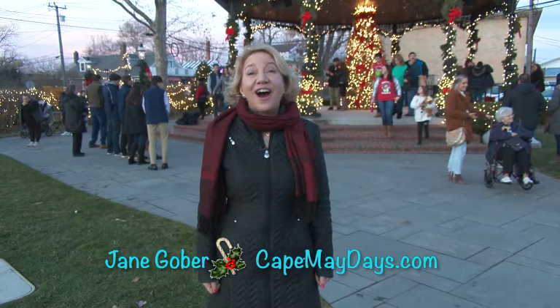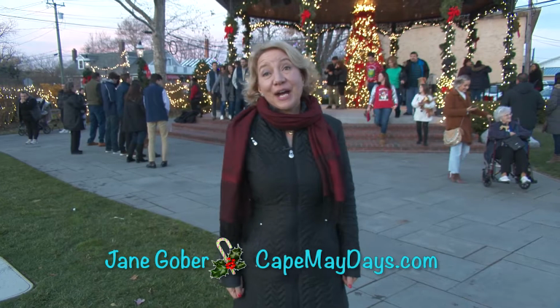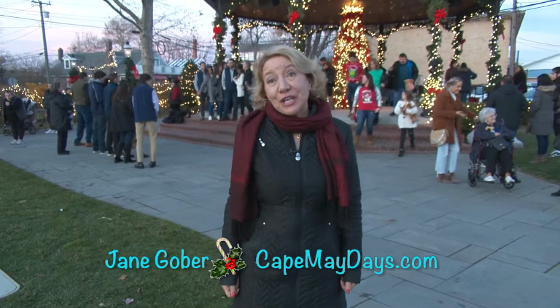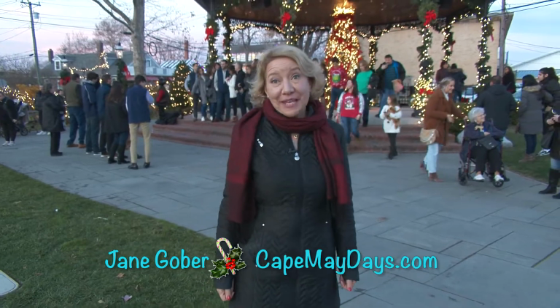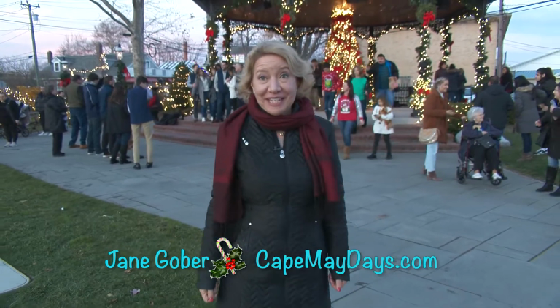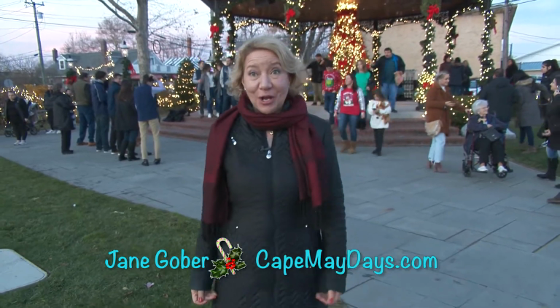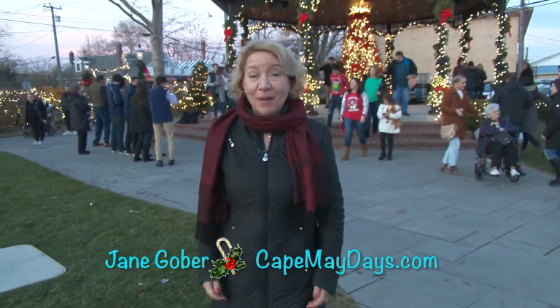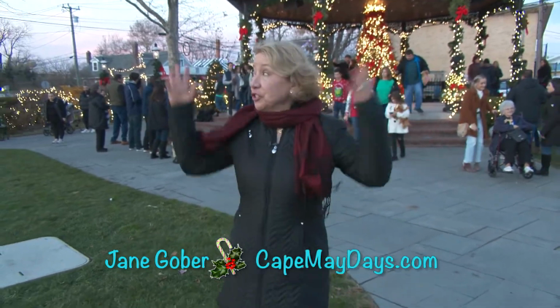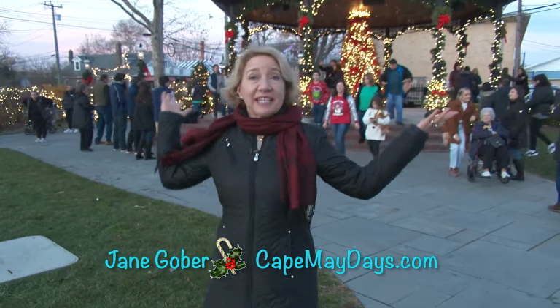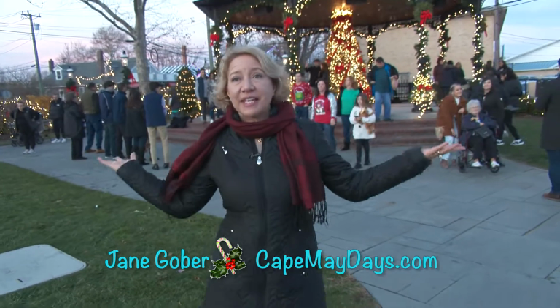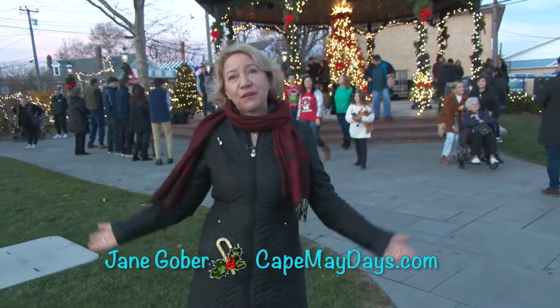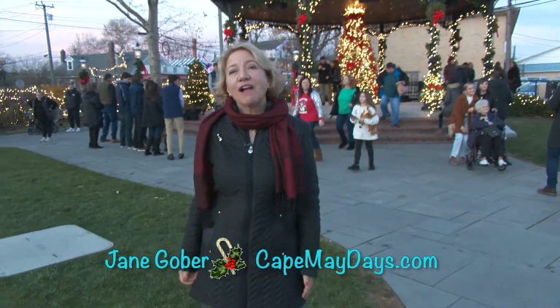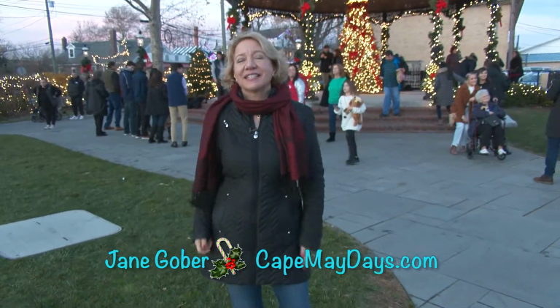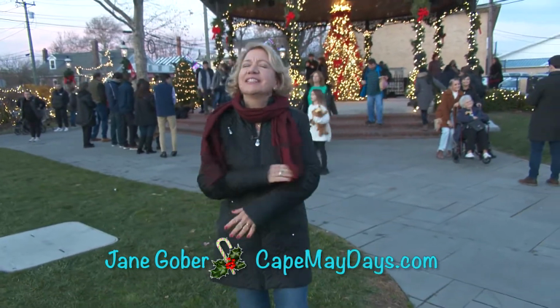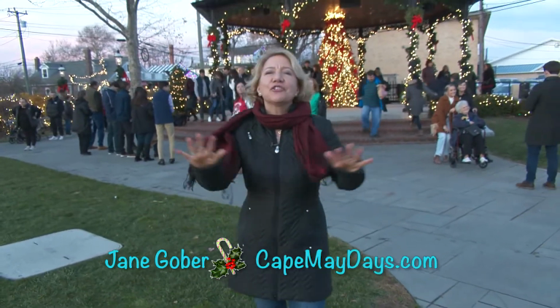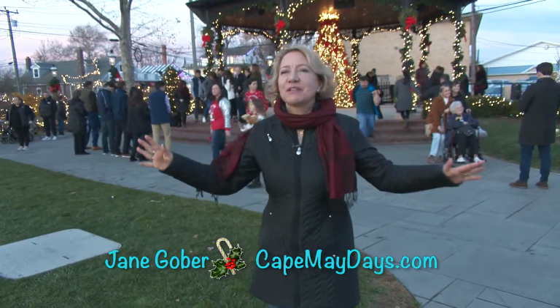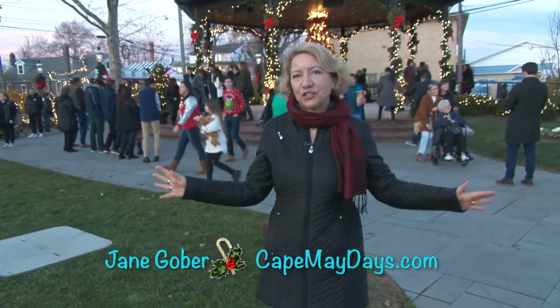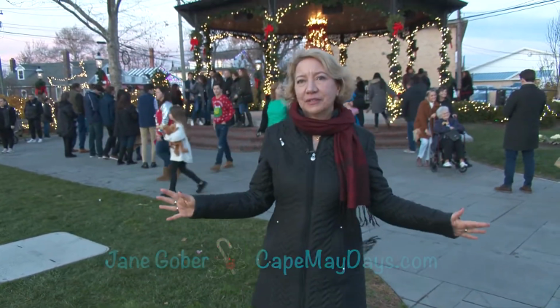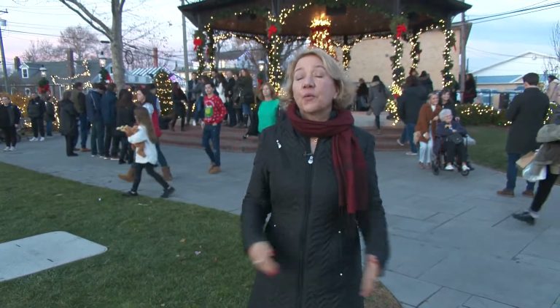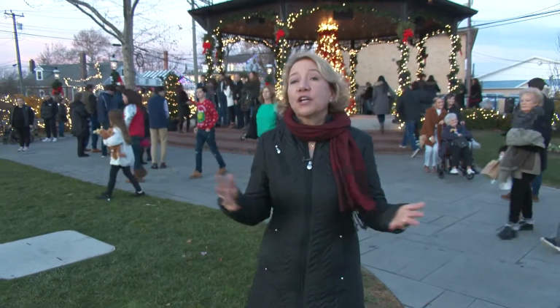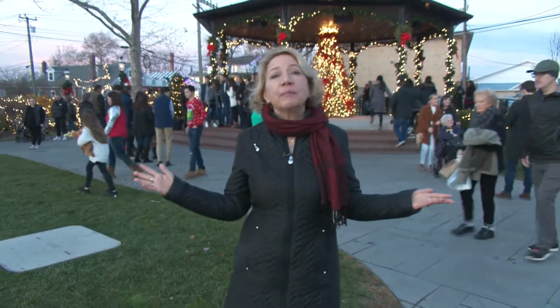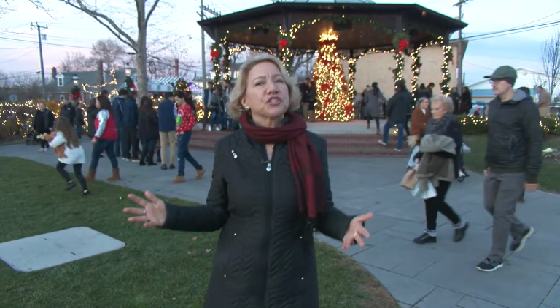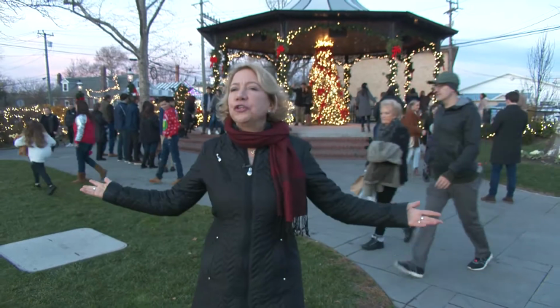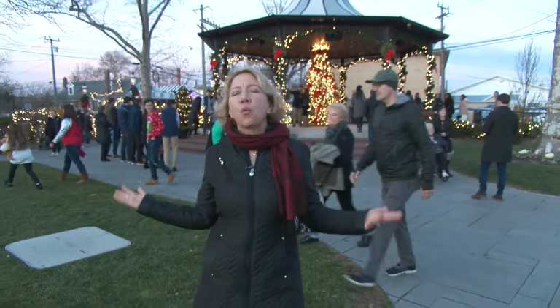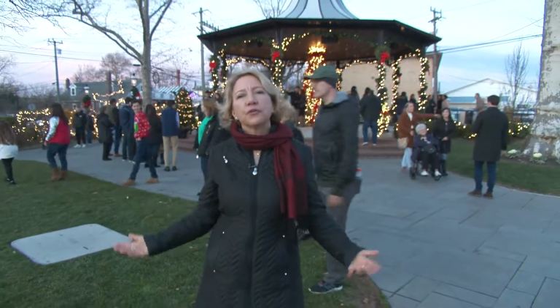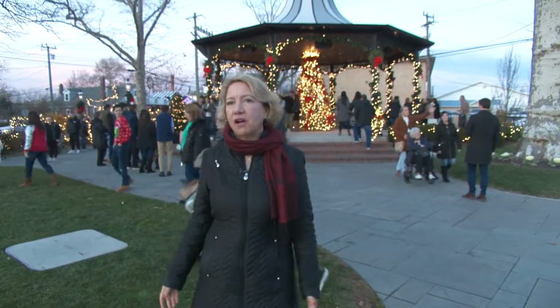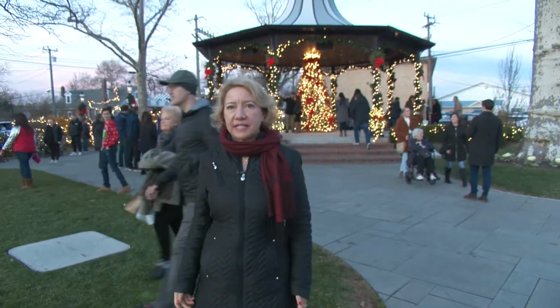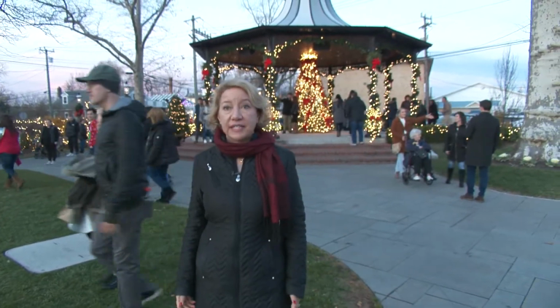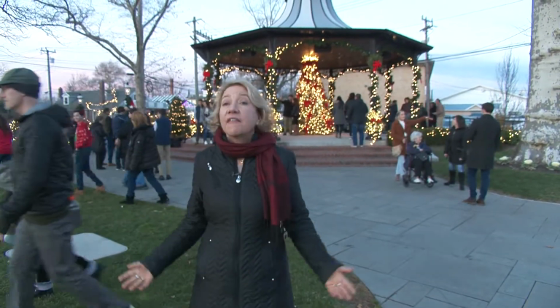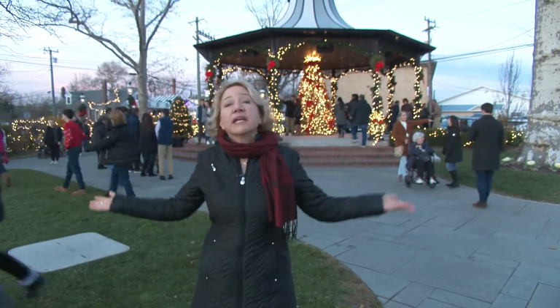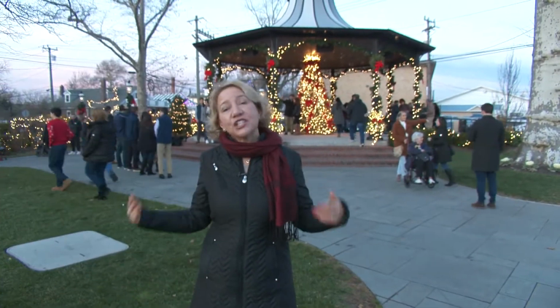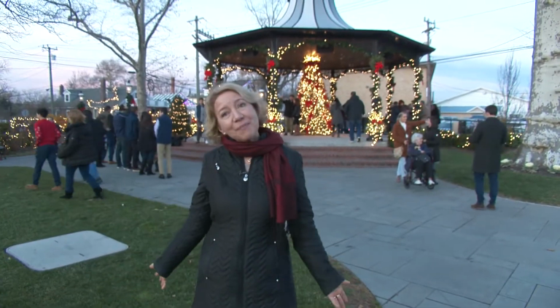Hi, I'm Jane from CapeMayDays.com. As you can see, I'm in Cape May for the holidays, and the entire town is magical. We're going to take a quick peek at just a few of the wonderful holiday activities that make the magic happen.